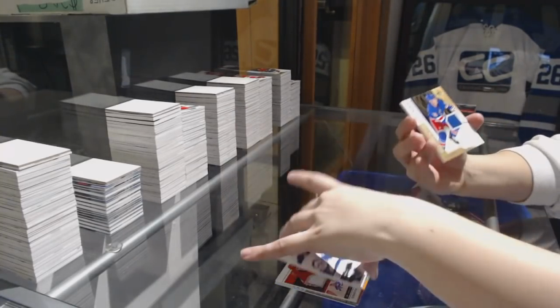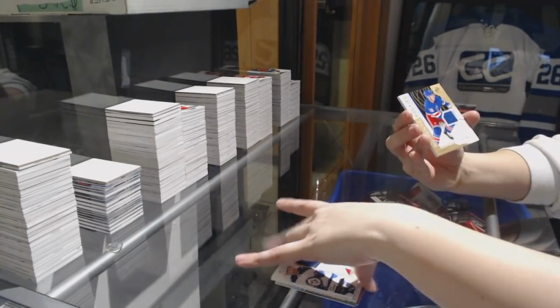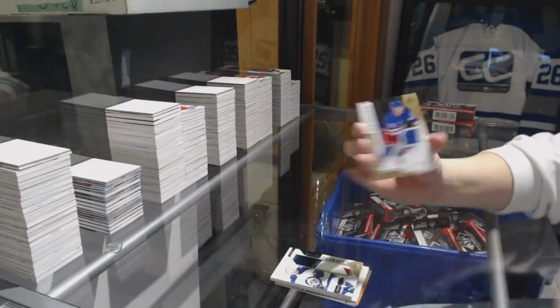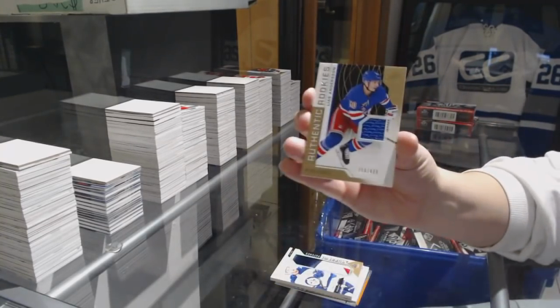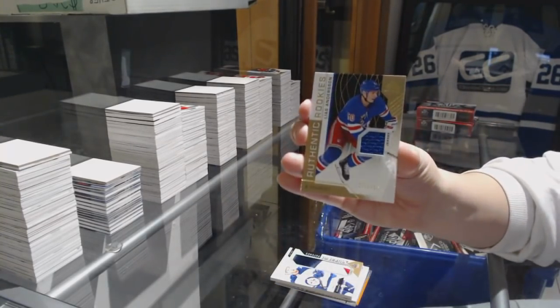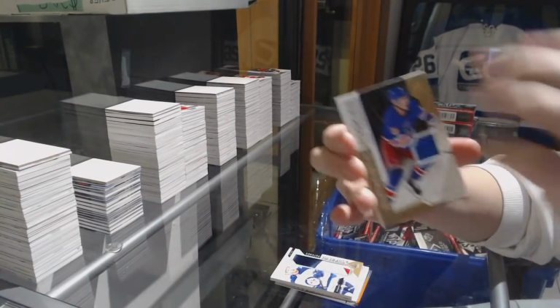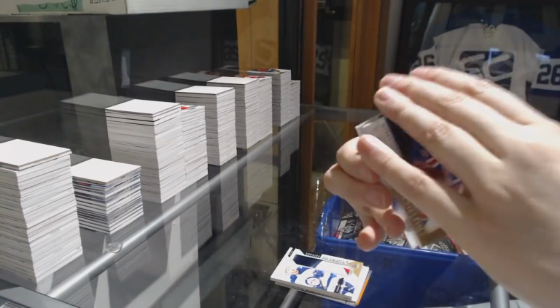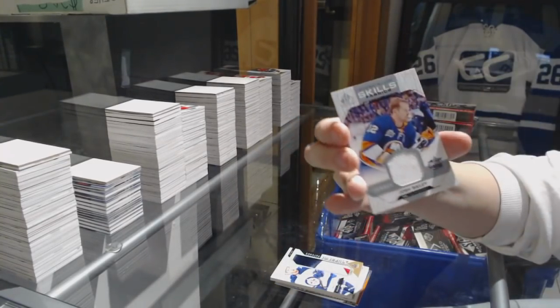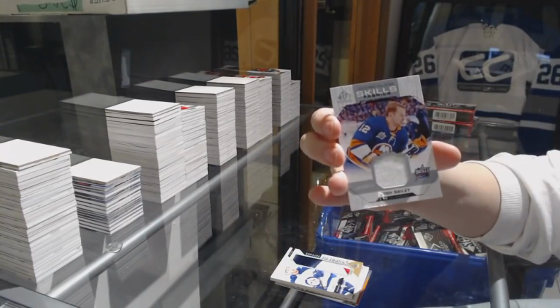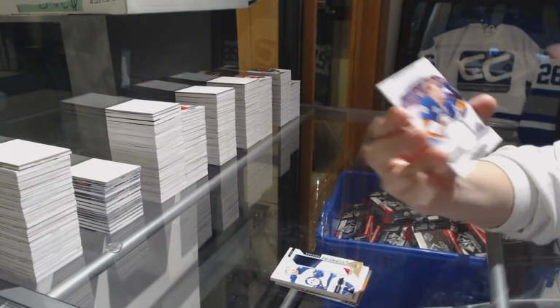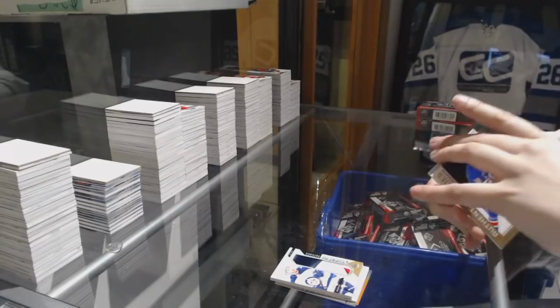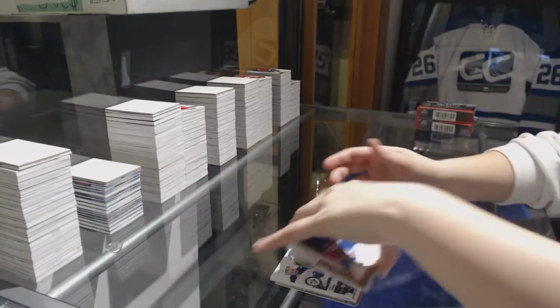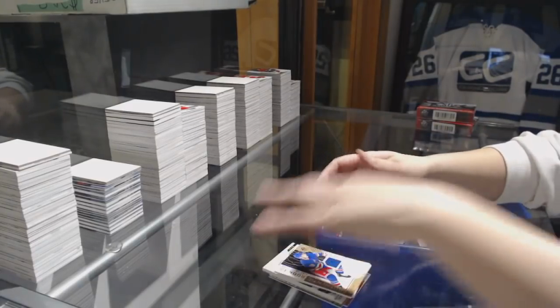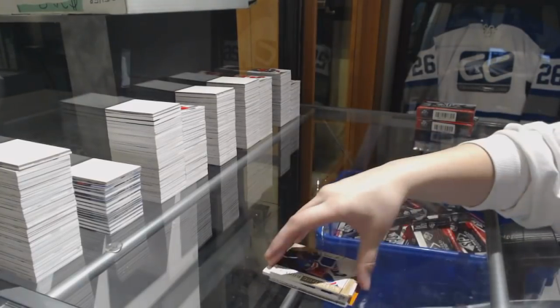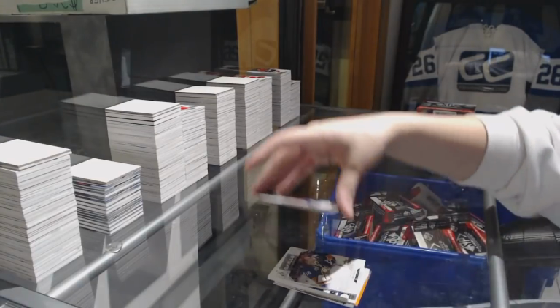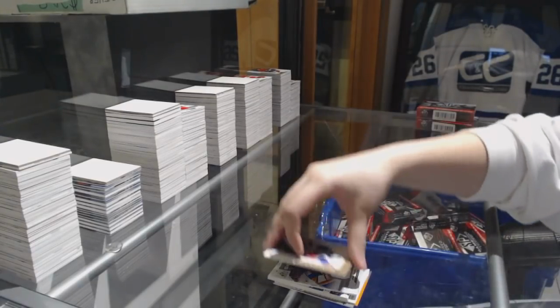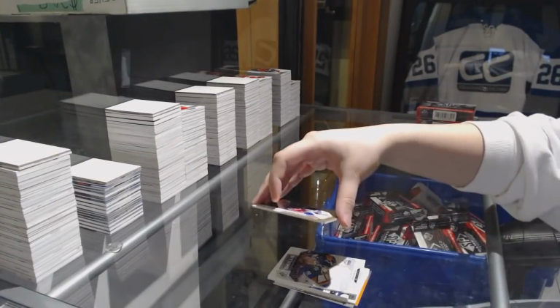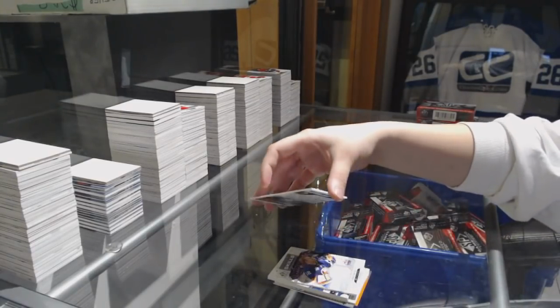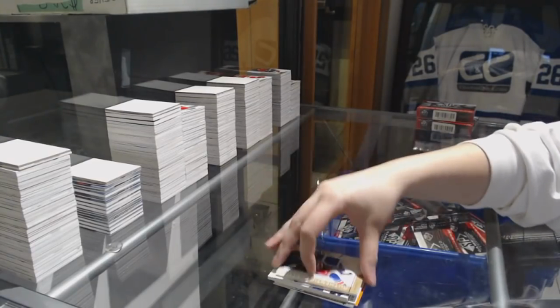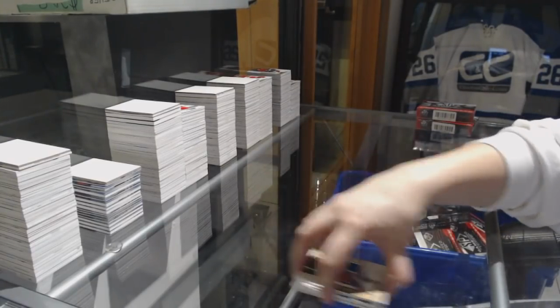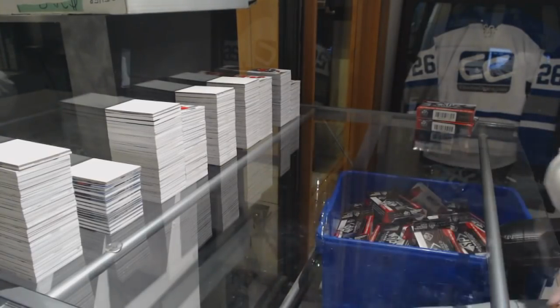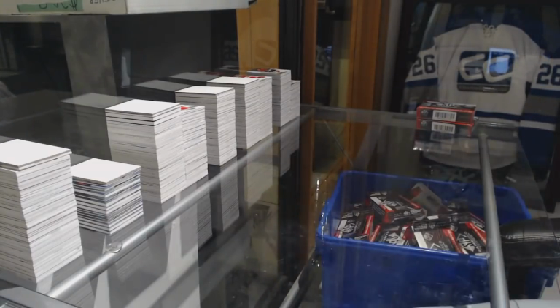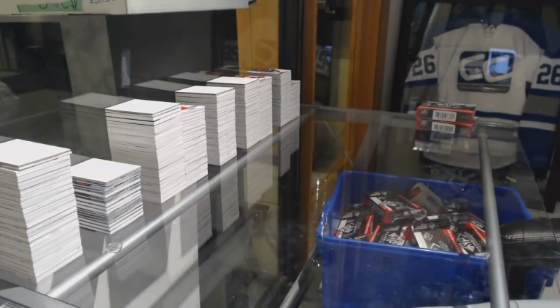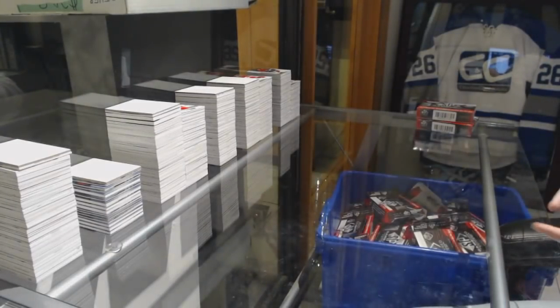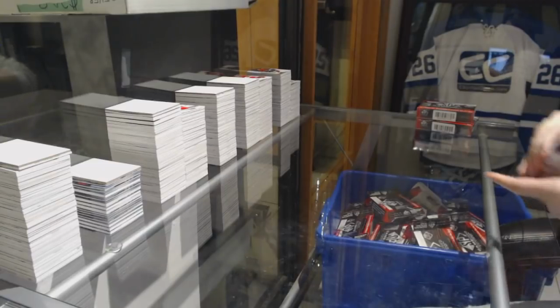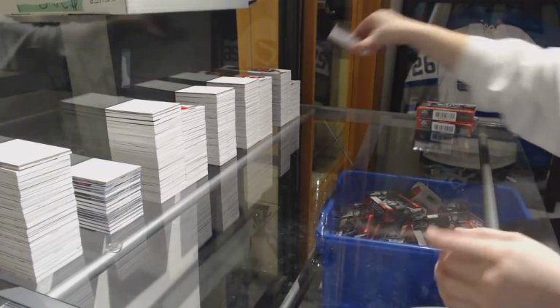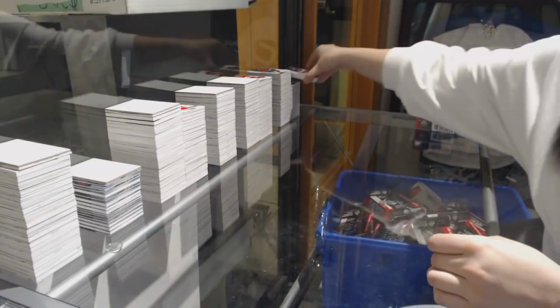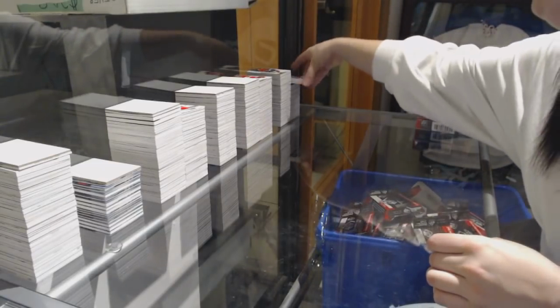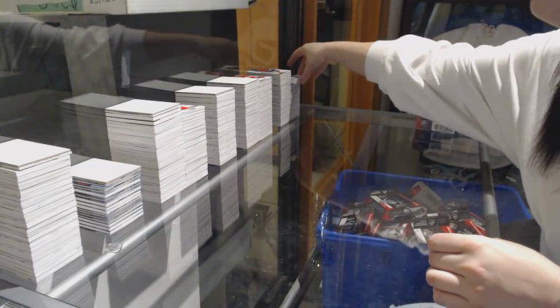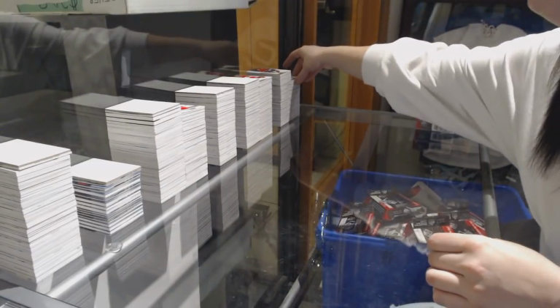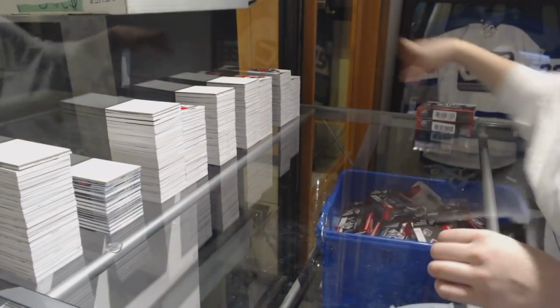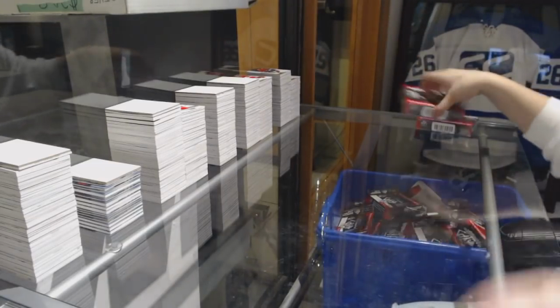Jersey number 4.99 of Lyse Anderson for the Rangers, and Josh Bailey All-Star Skills for the New York Islanders. Two boxes to go!